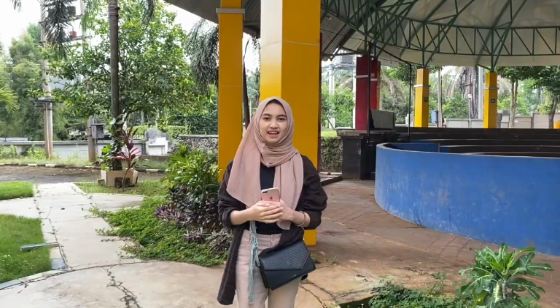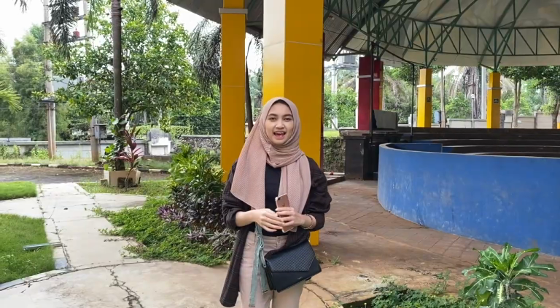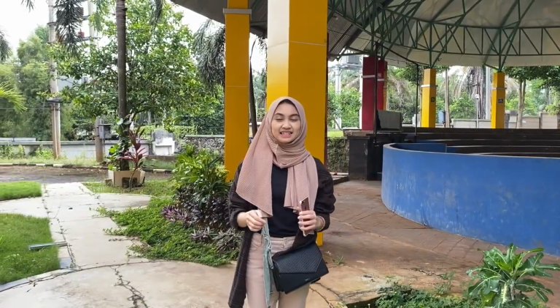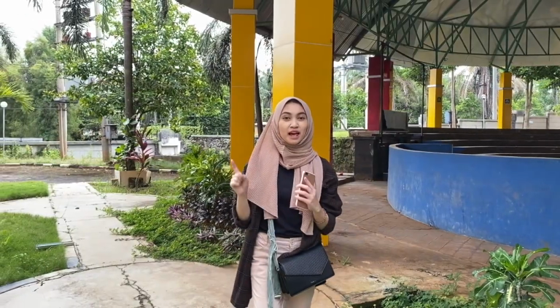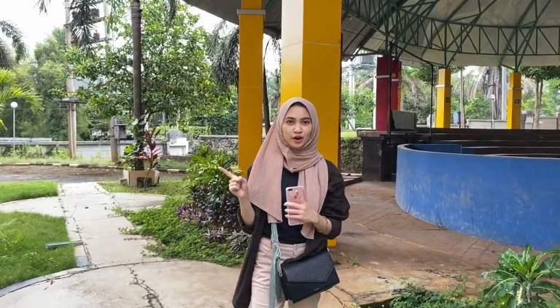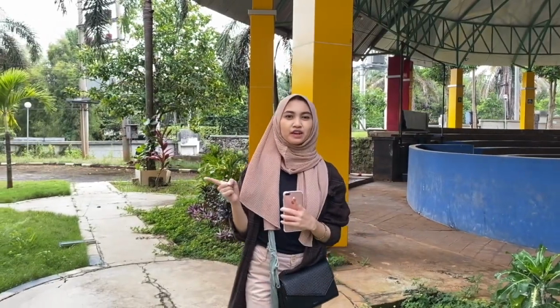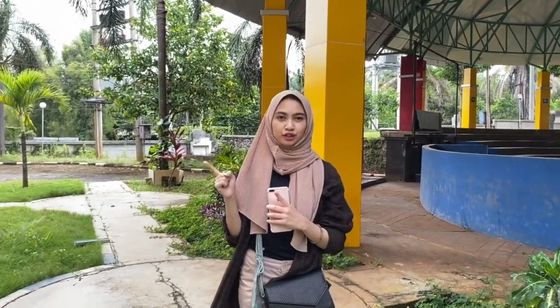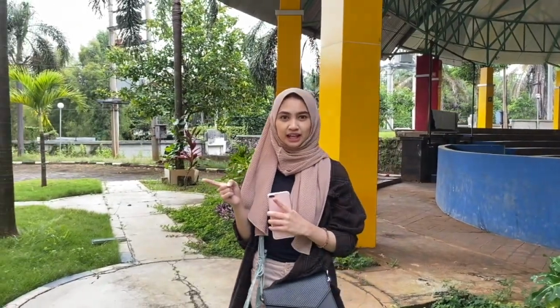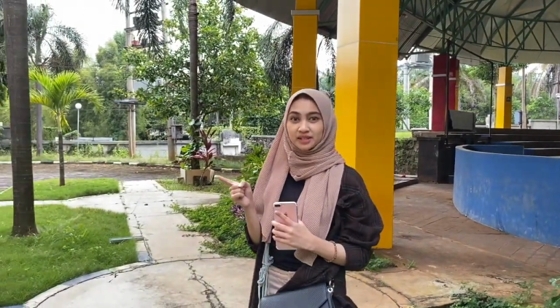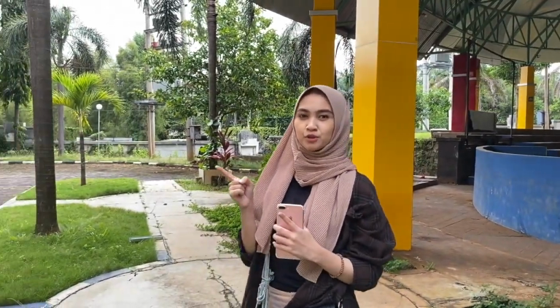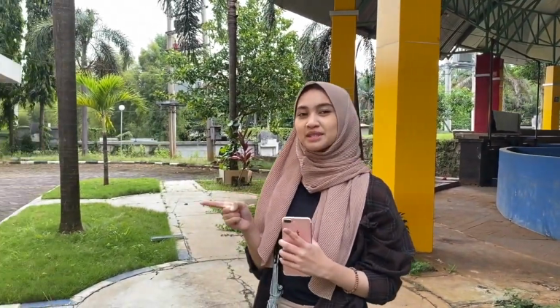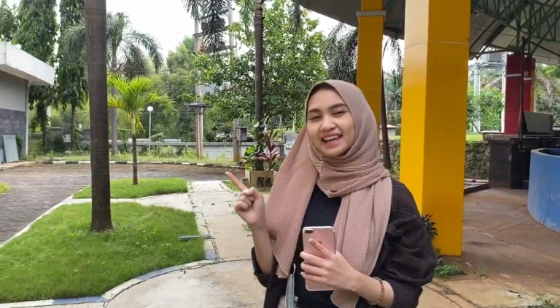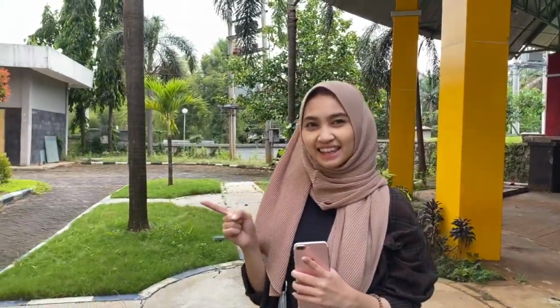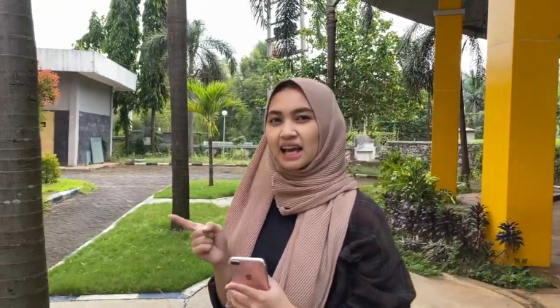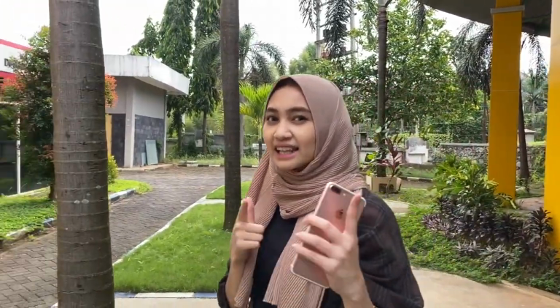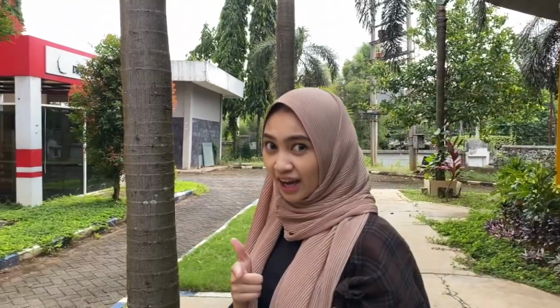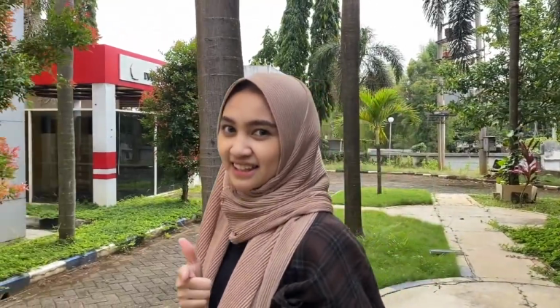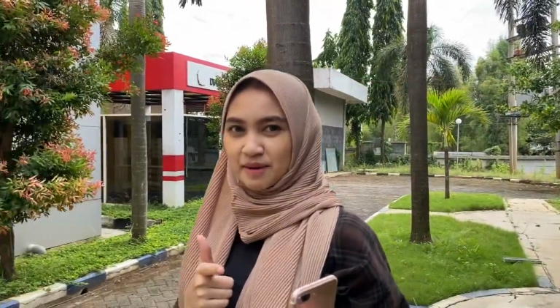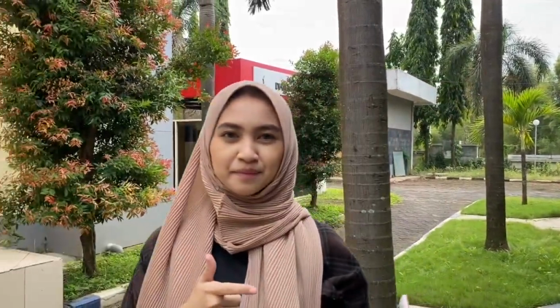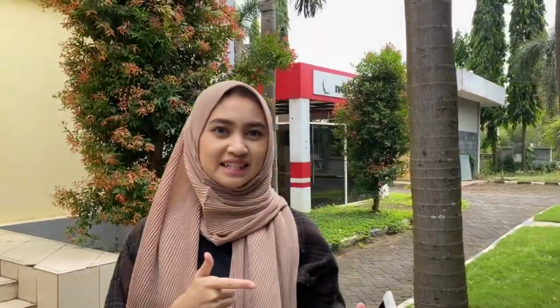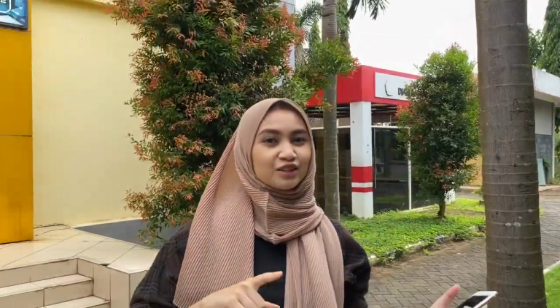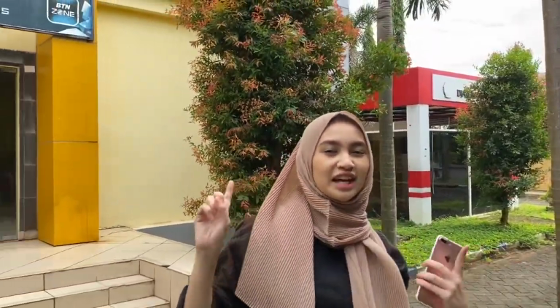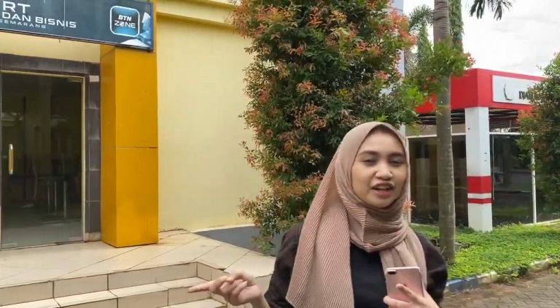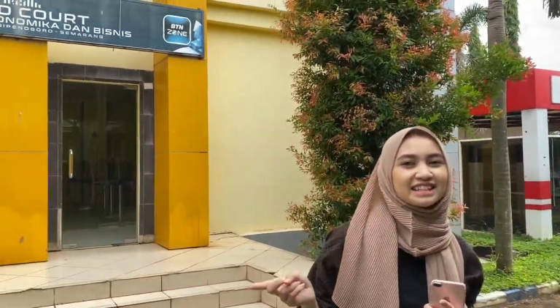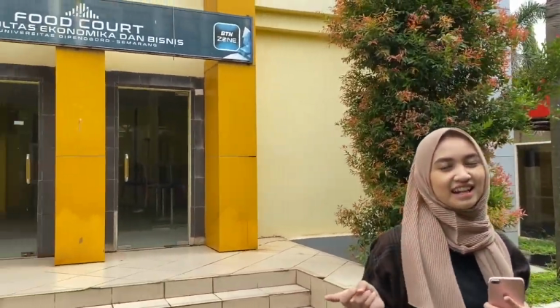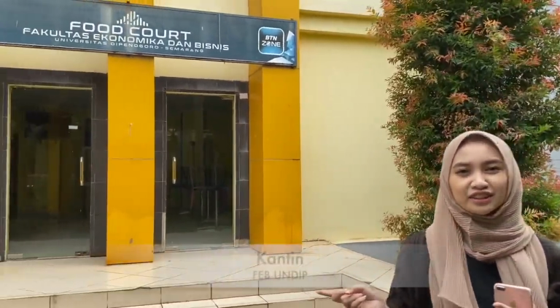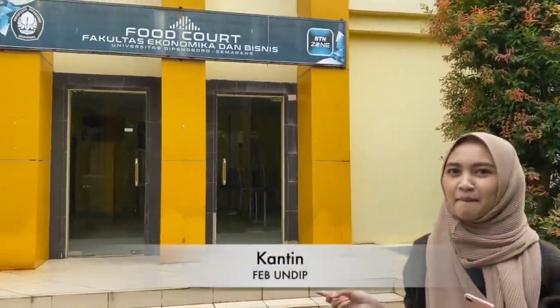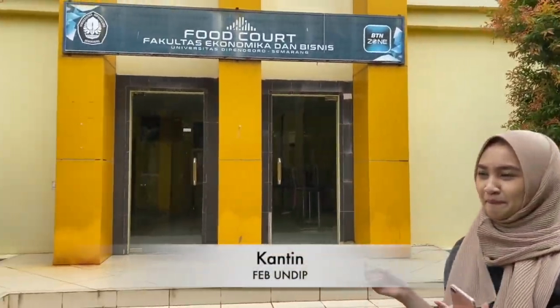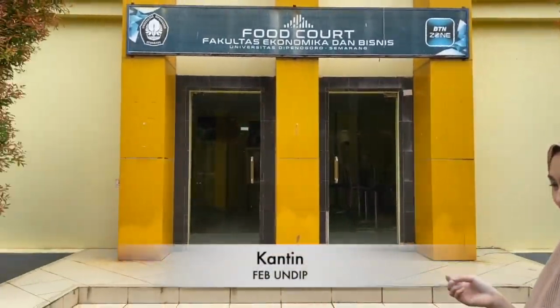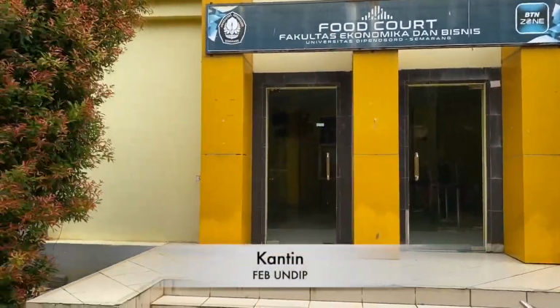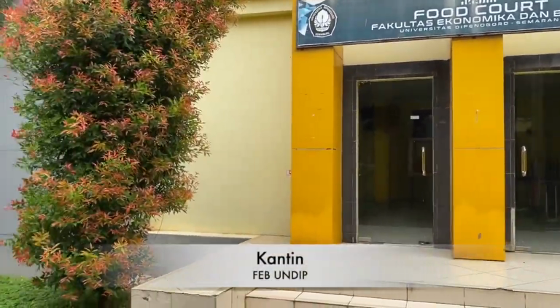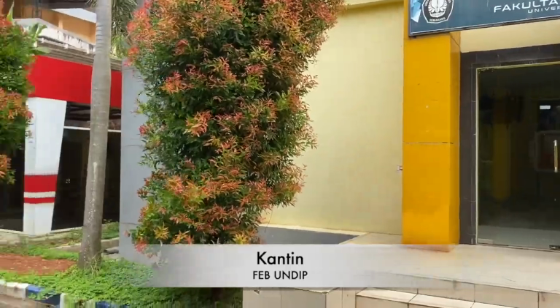Nah, di sebelah Dom ada food court atau bisa disebut juga sebagai kantin. Kalian tahu kan kantin itu seperti apa, jadi langsung lanjut aja yuk ke fasilitas selanjutnya. Selamat menikmati!